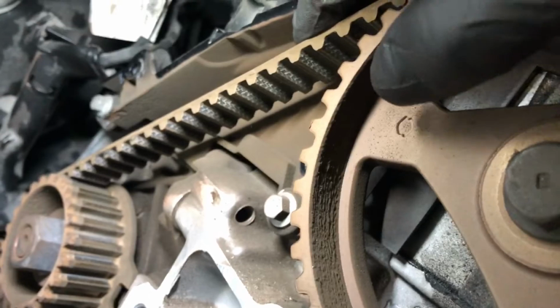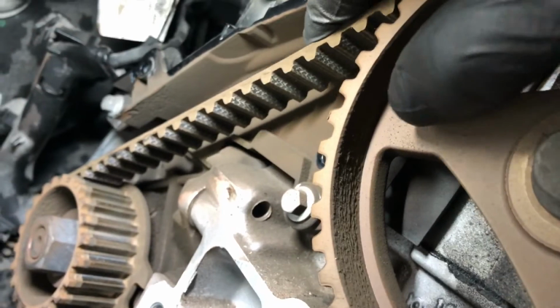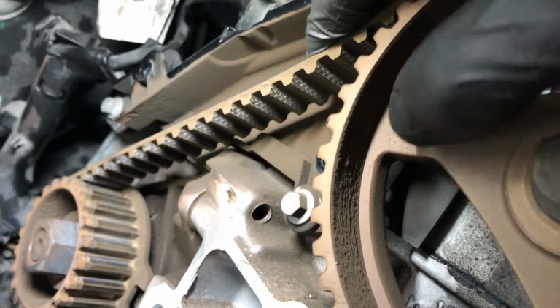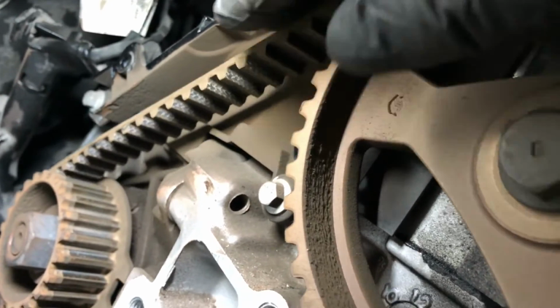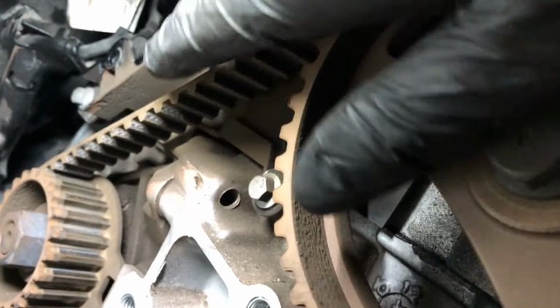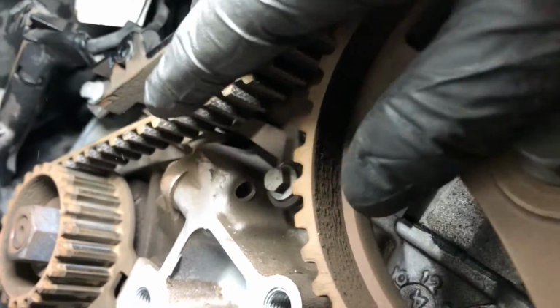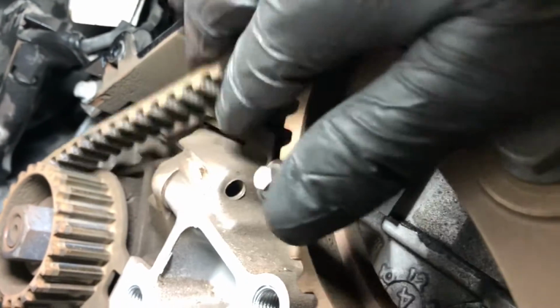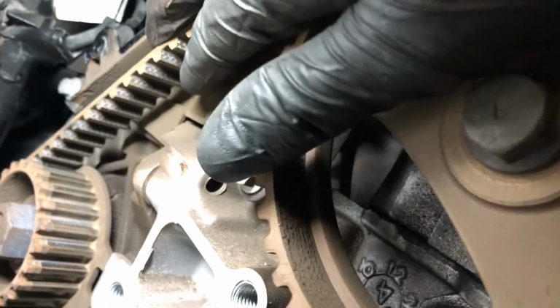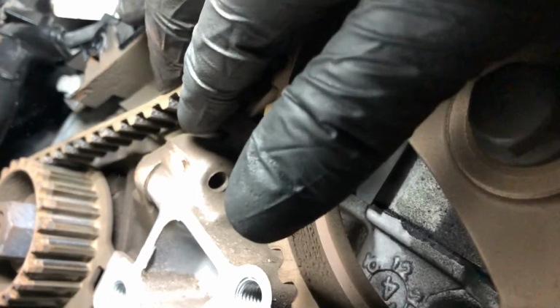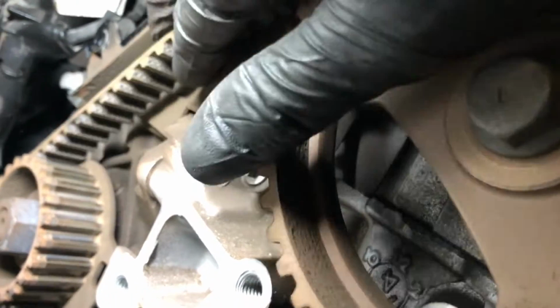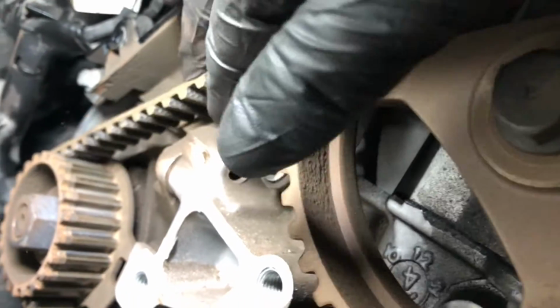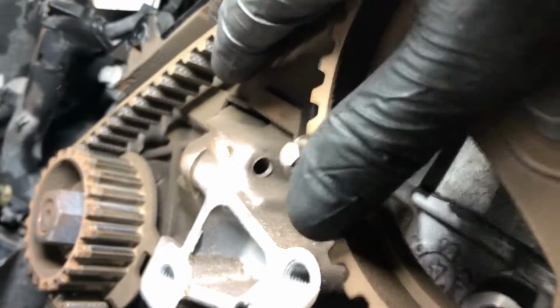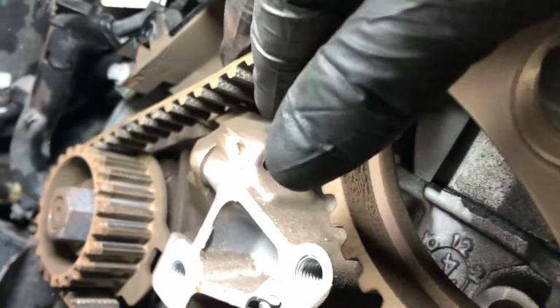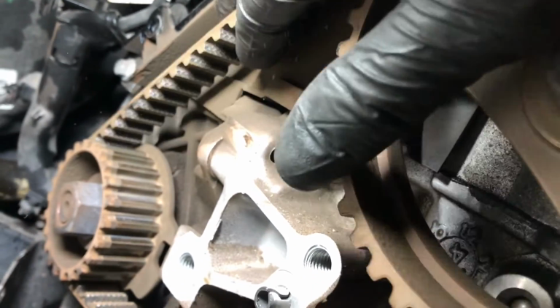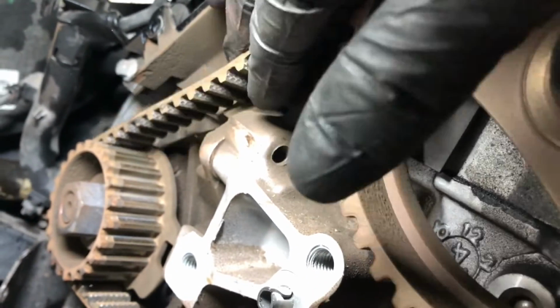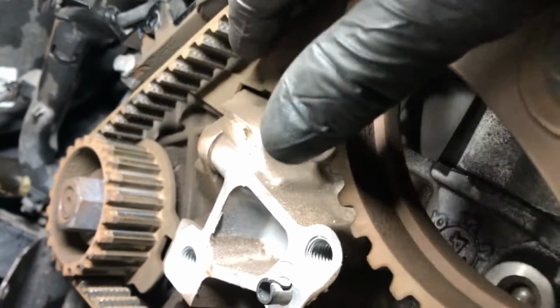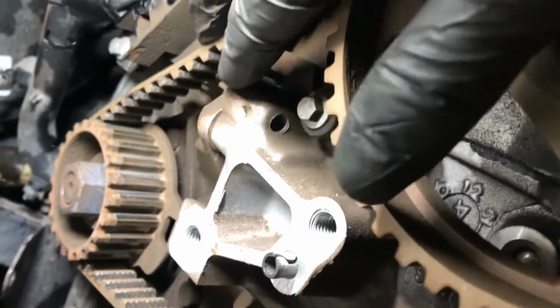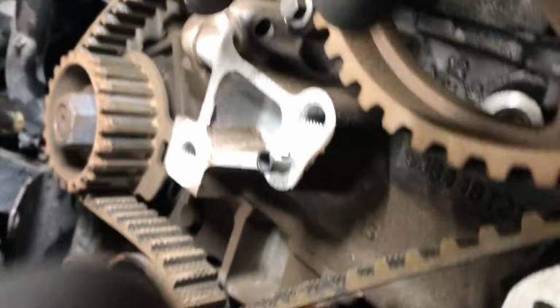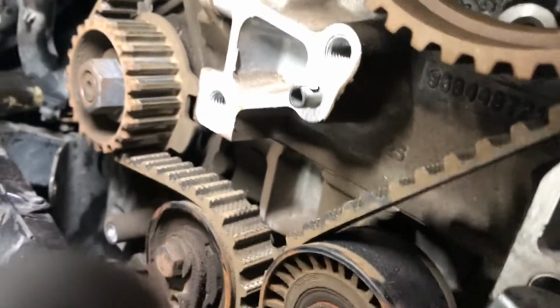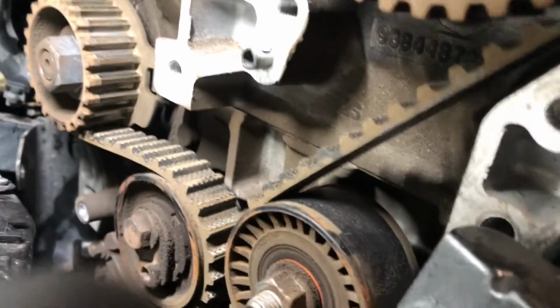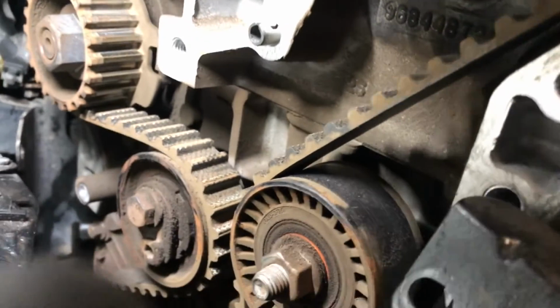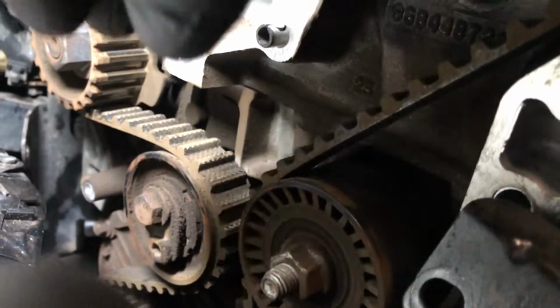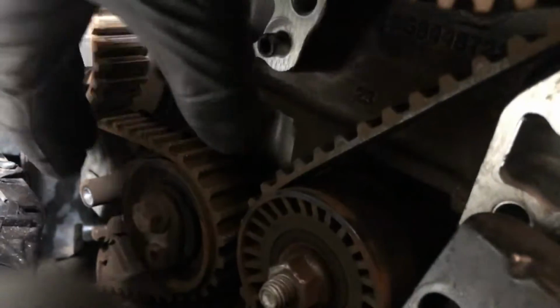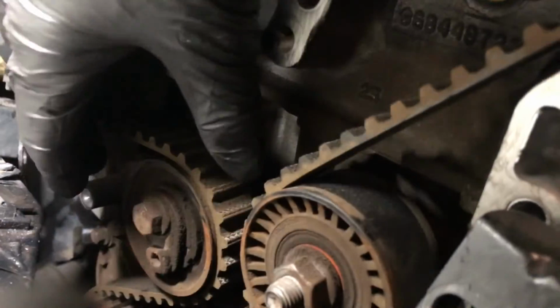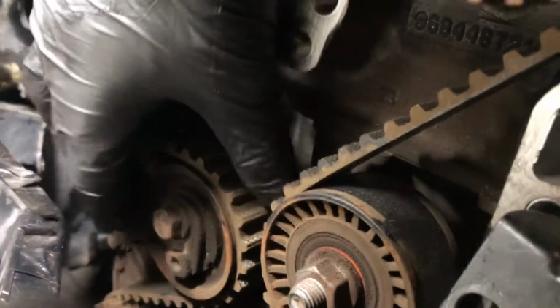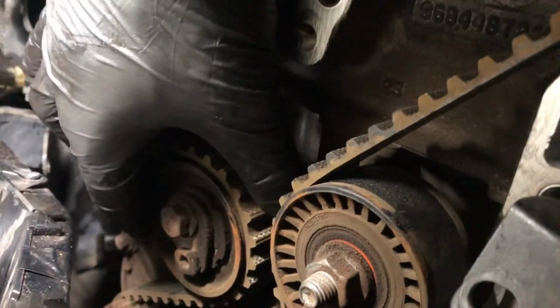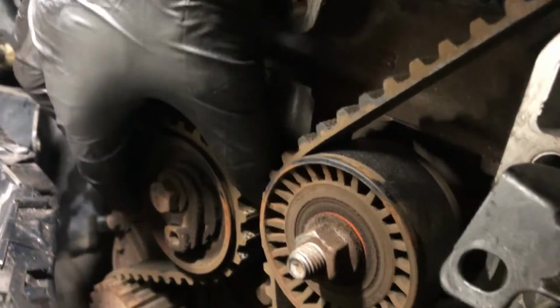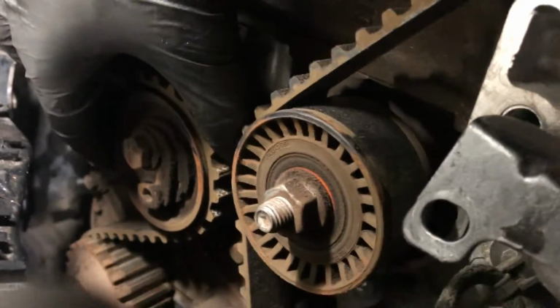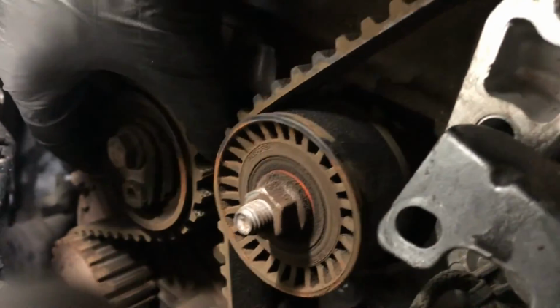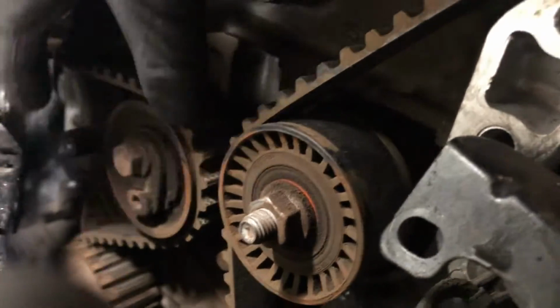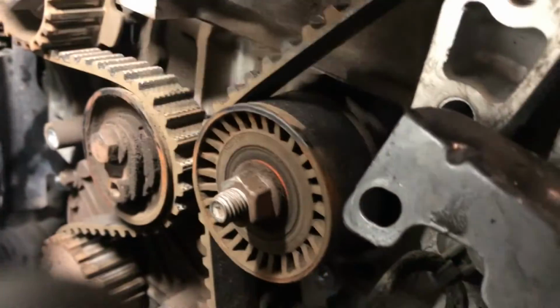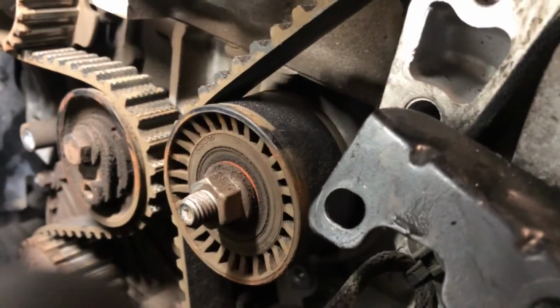This one has certainly seen better days — I don't think this was very far away from failing.